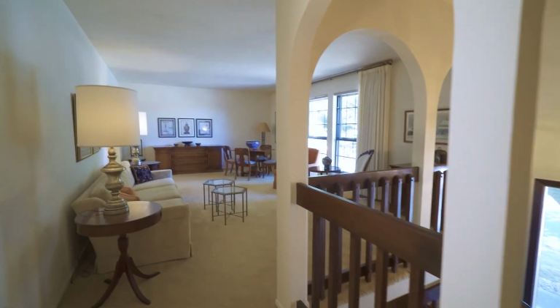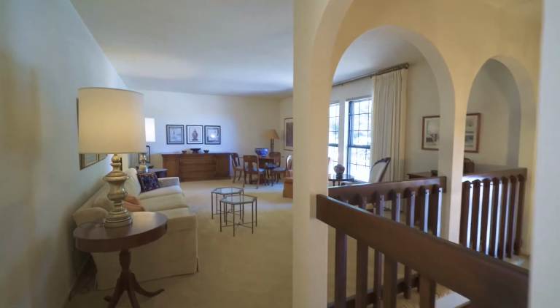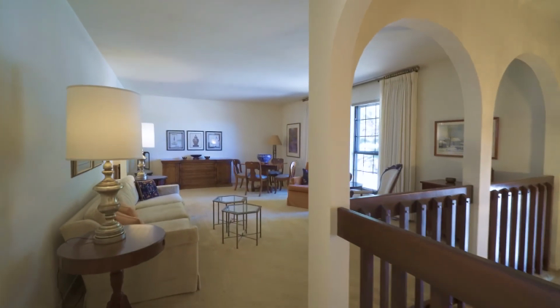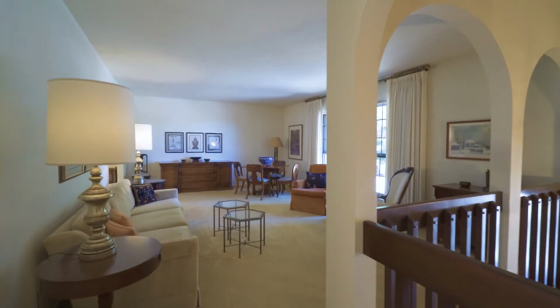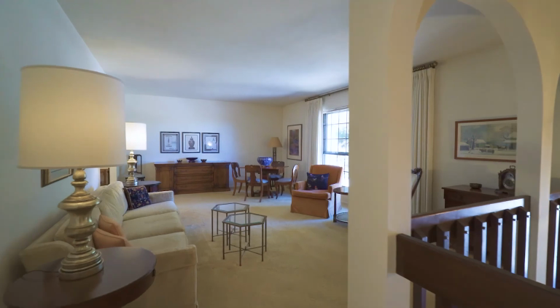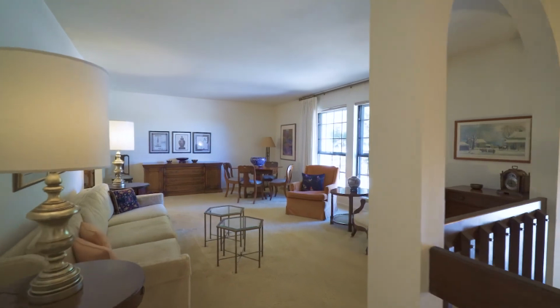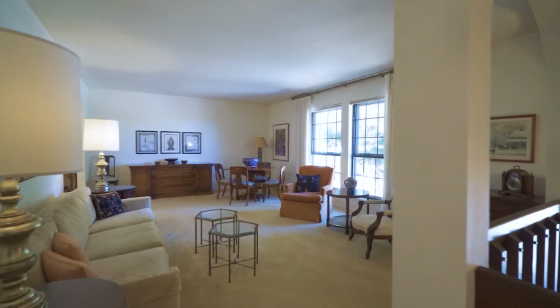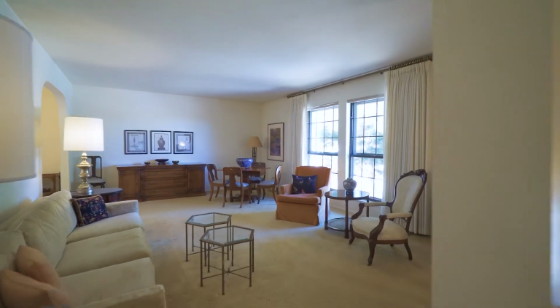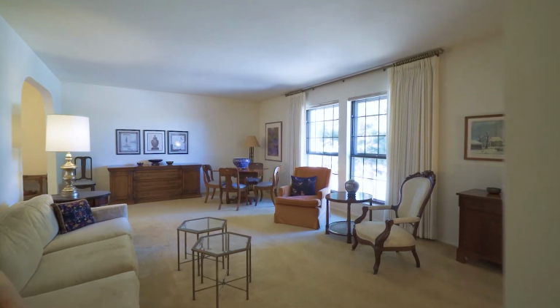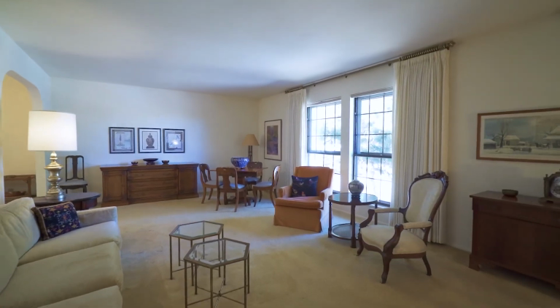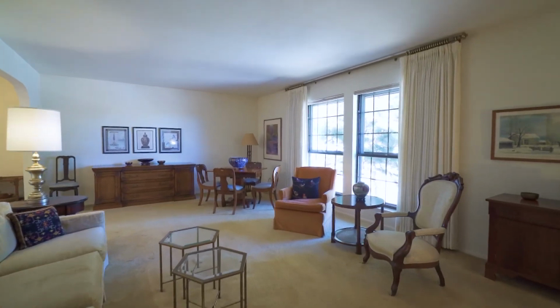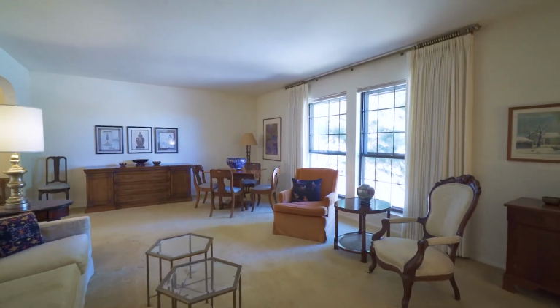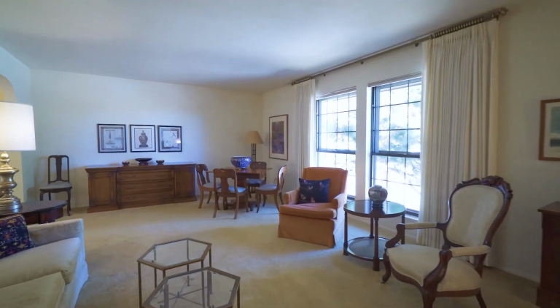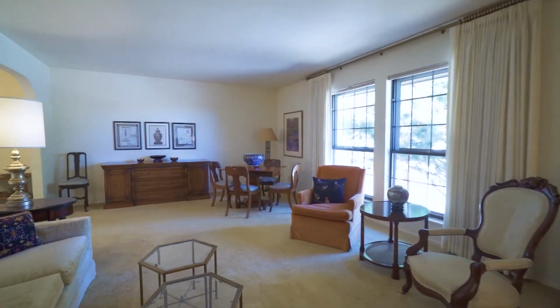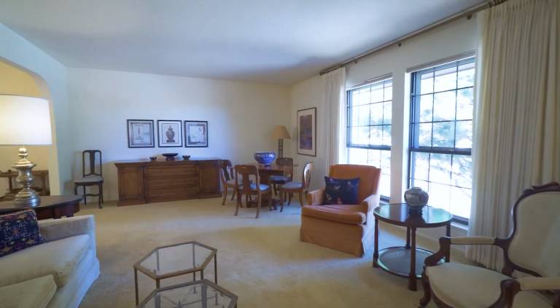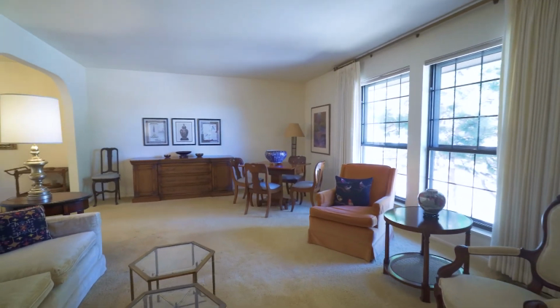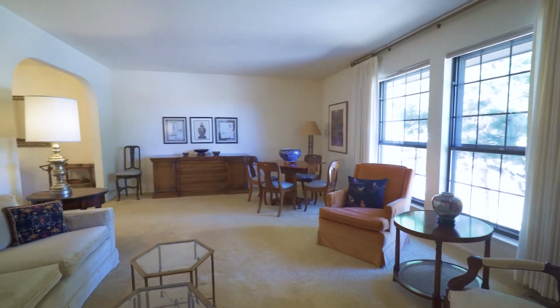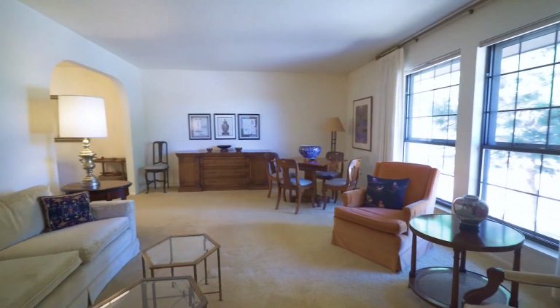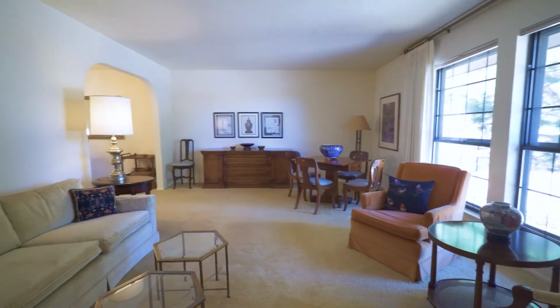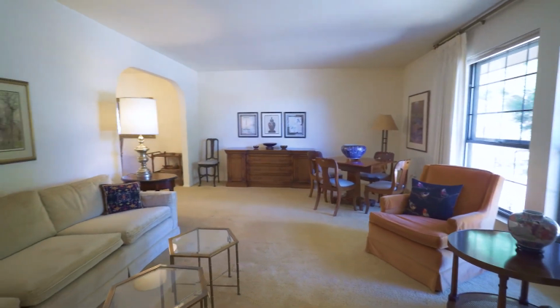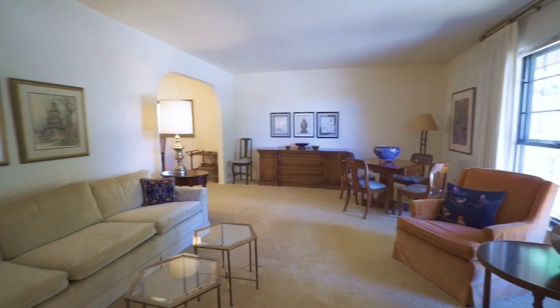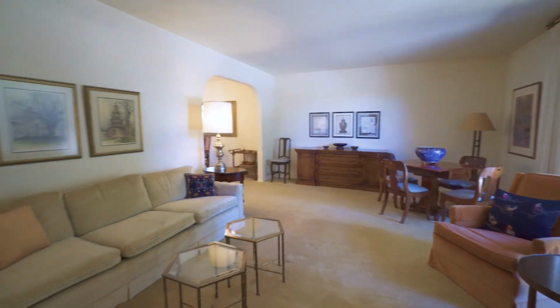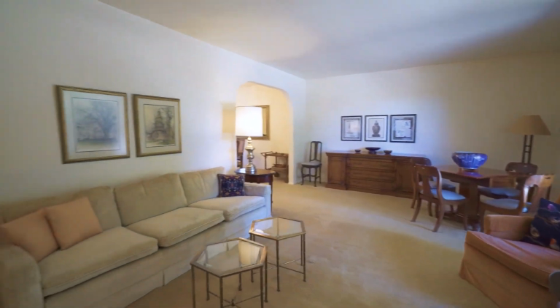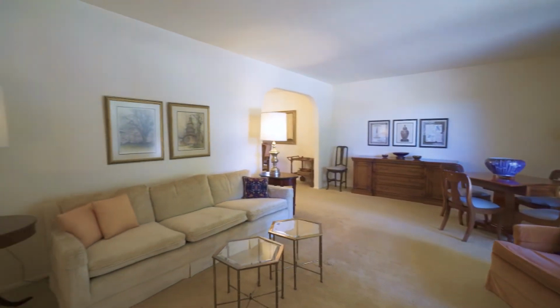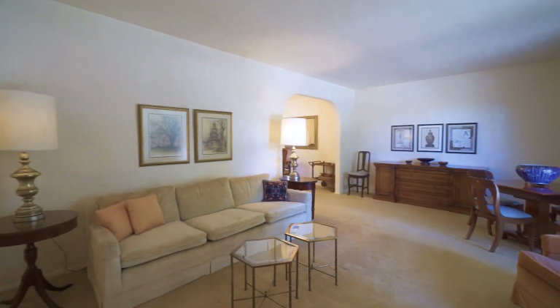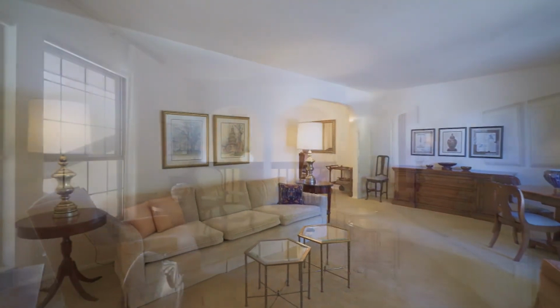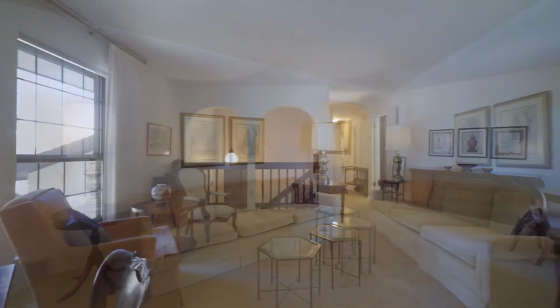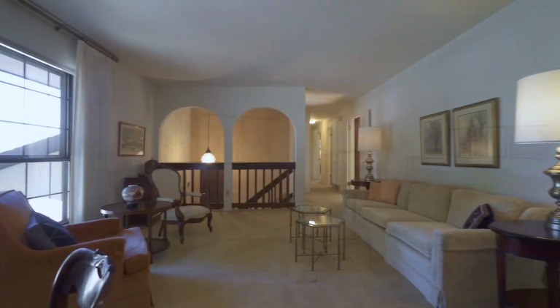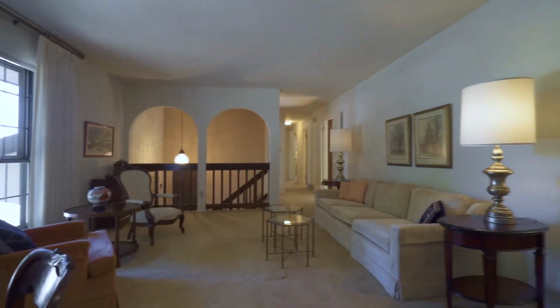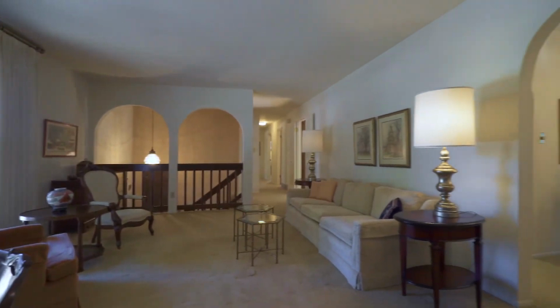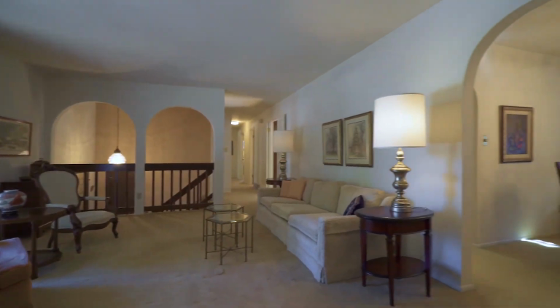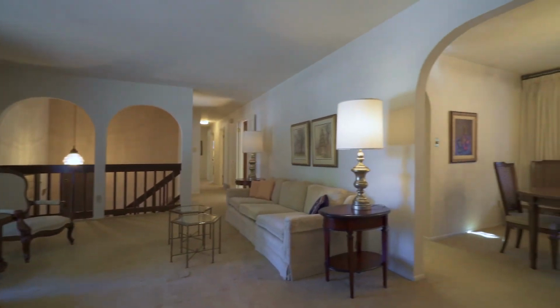The entire home is light and bright. Upstairs, the lovely living room showcases a beautiful picture window.